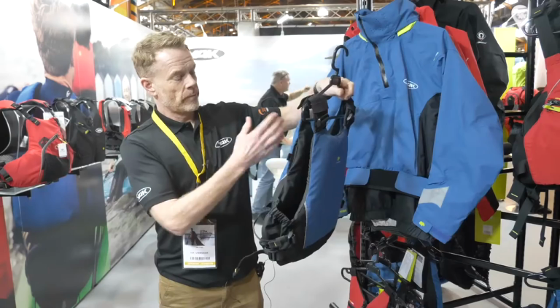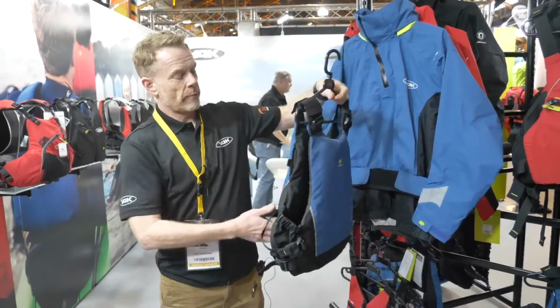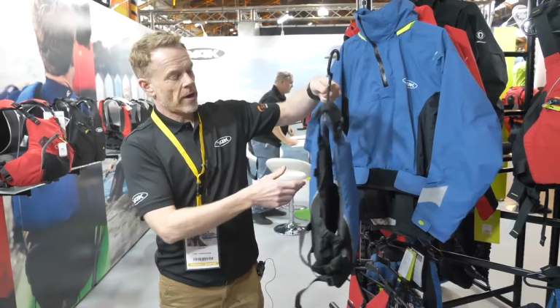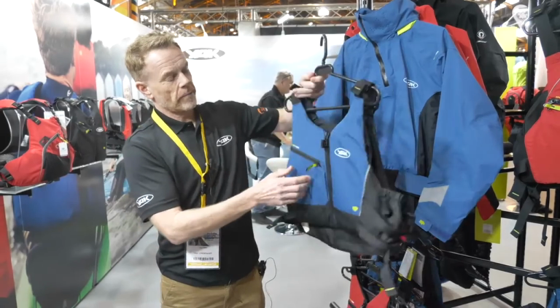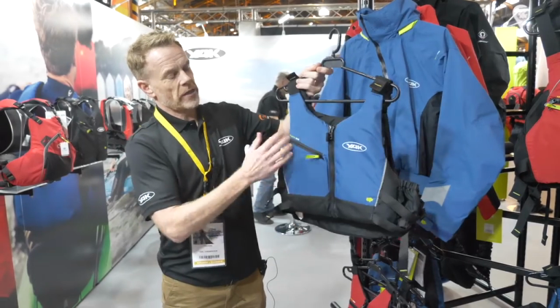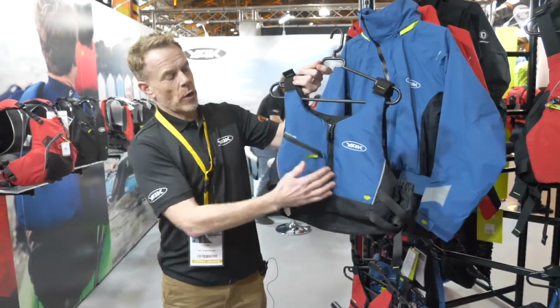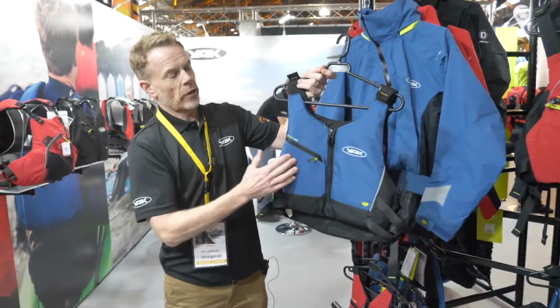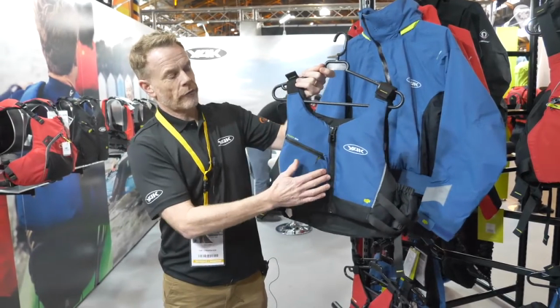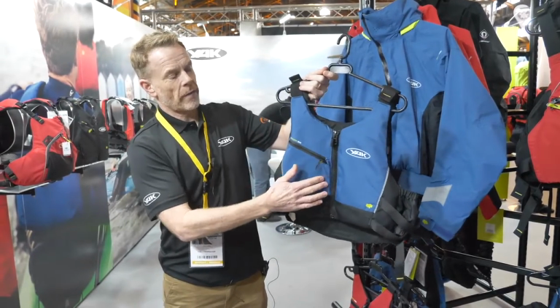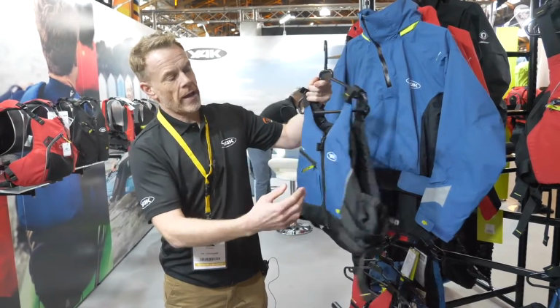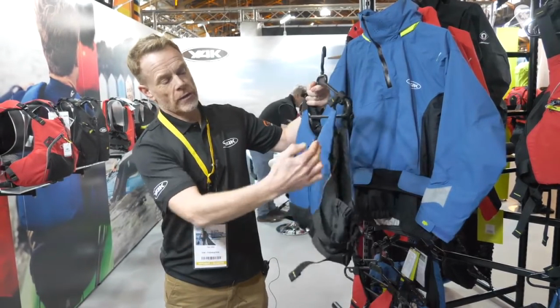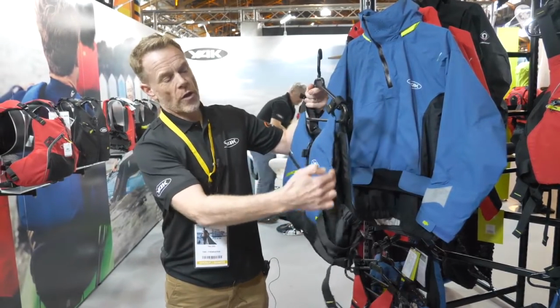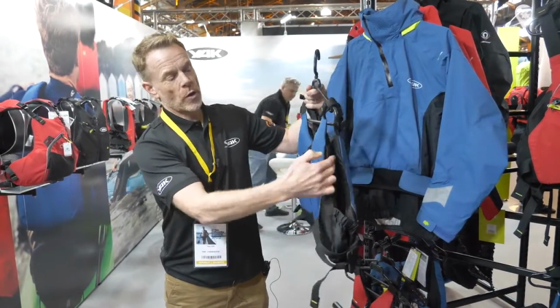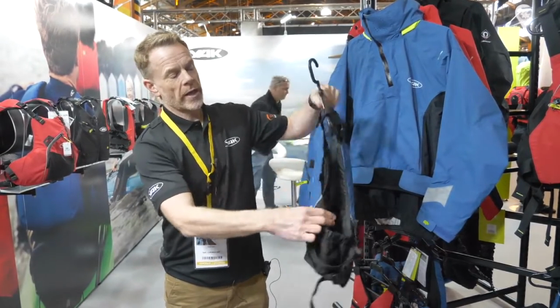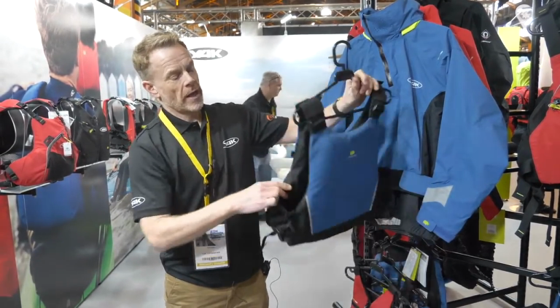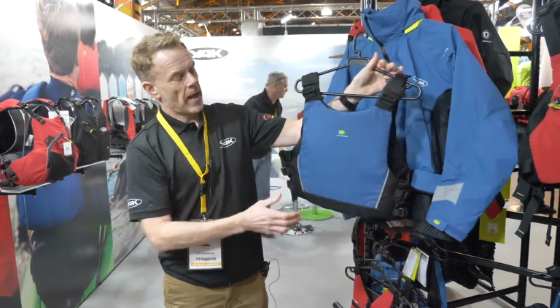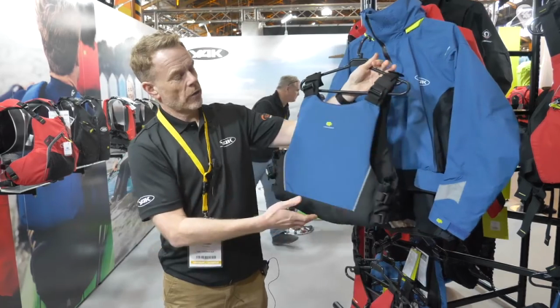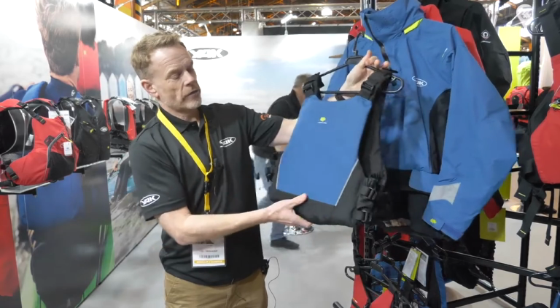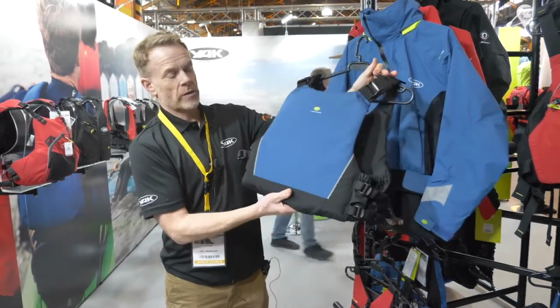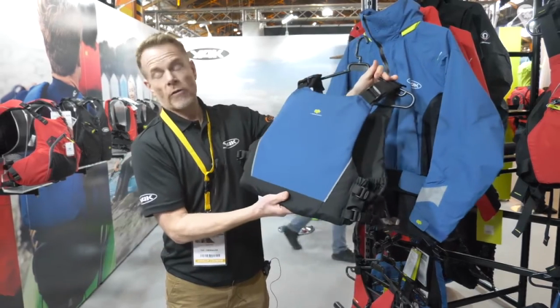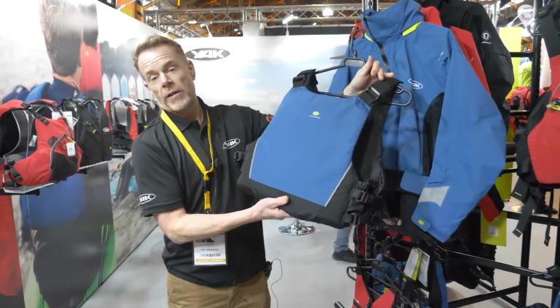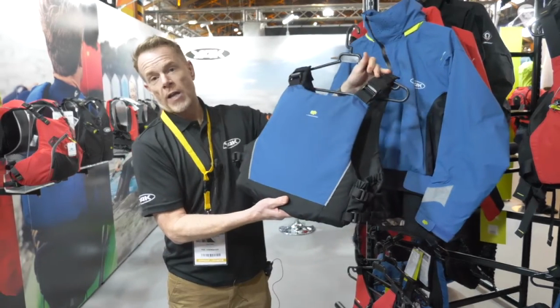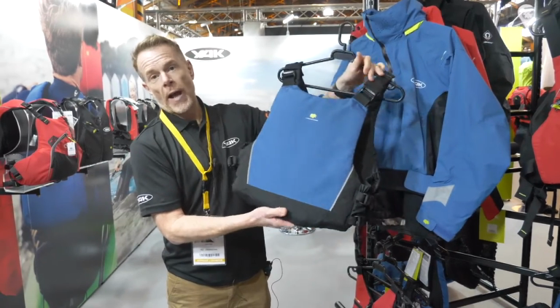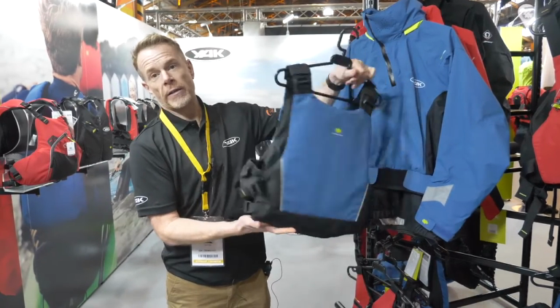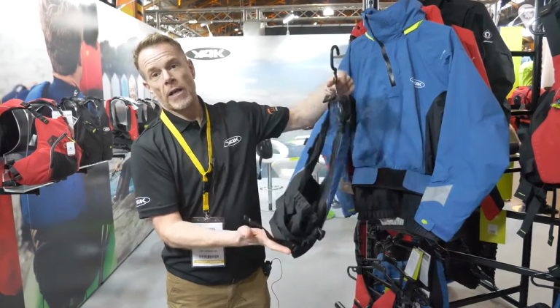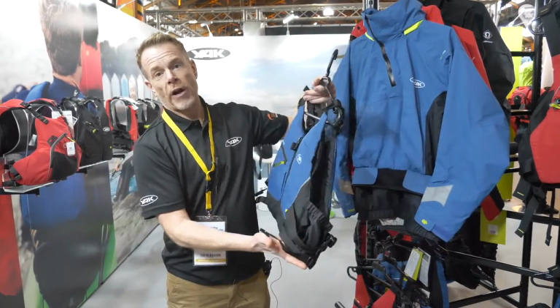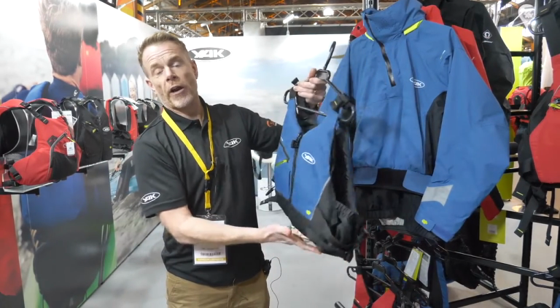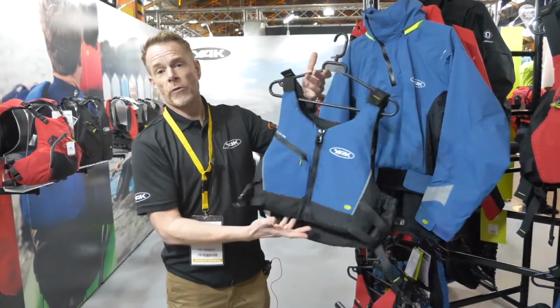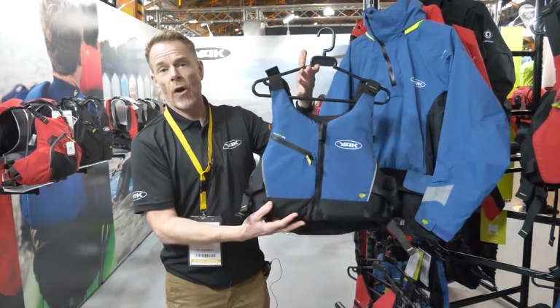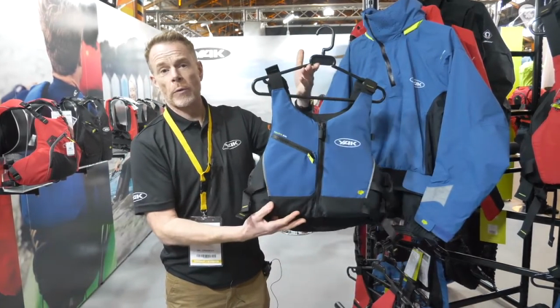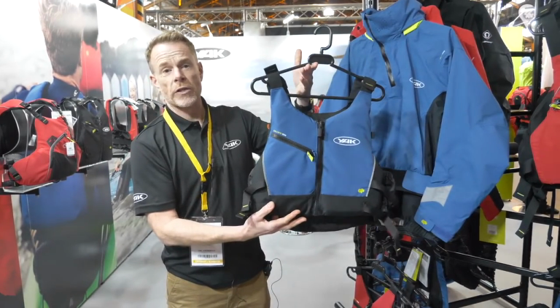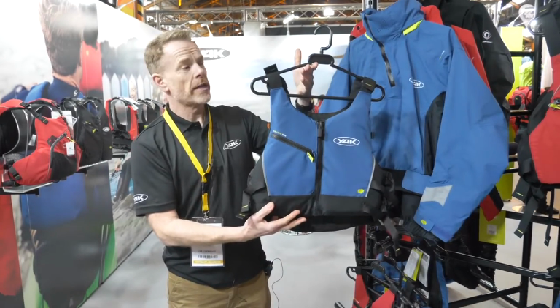Zip front, decent pocket on the front there, little side pocket, lots of adjustment — a great SUP and recreational kayak buoyancy aid.